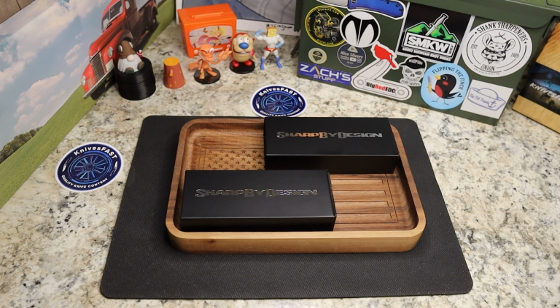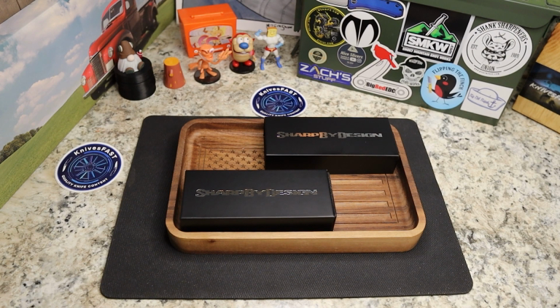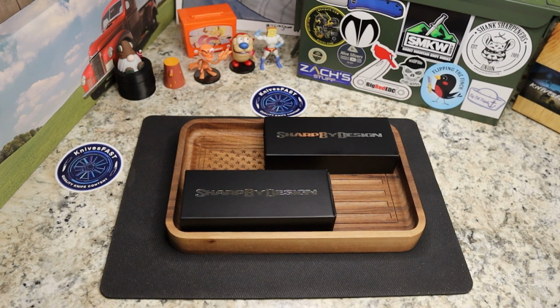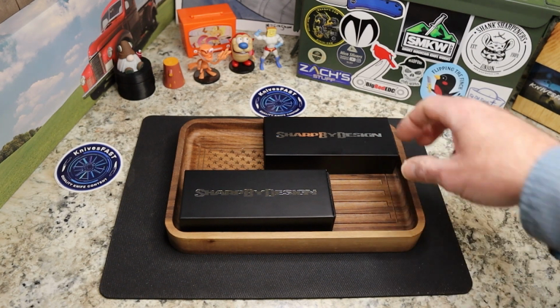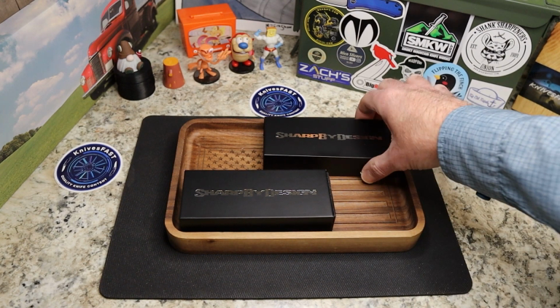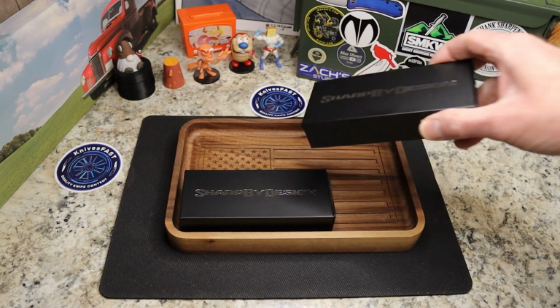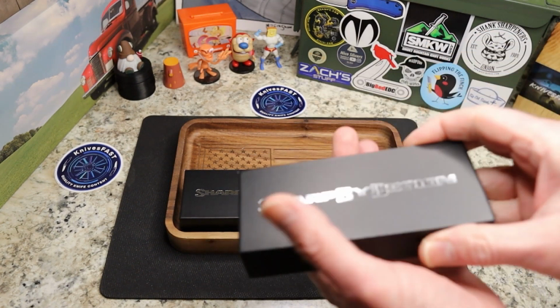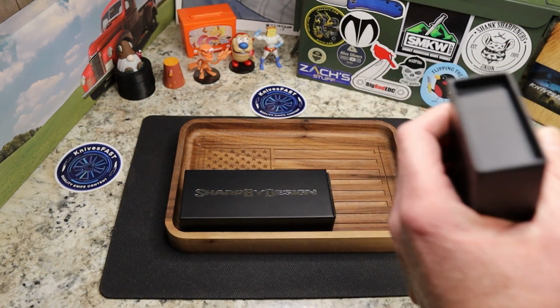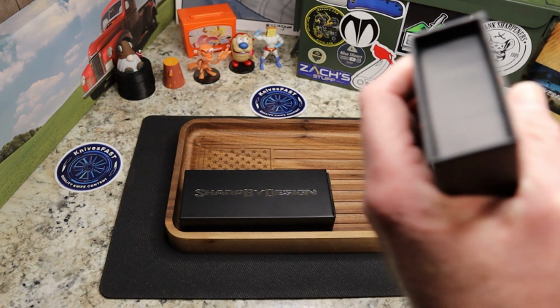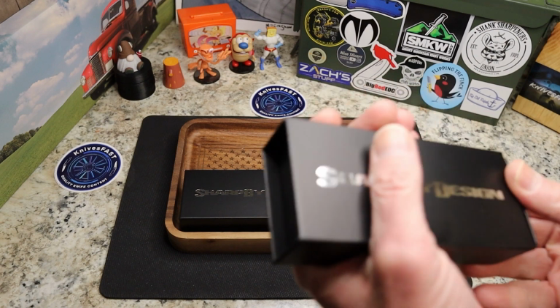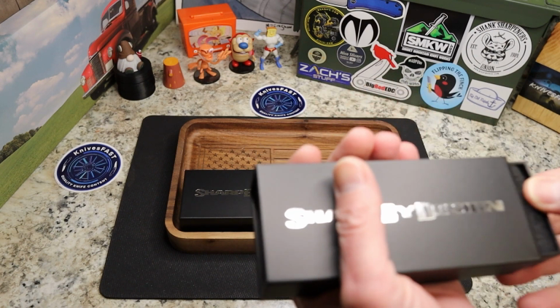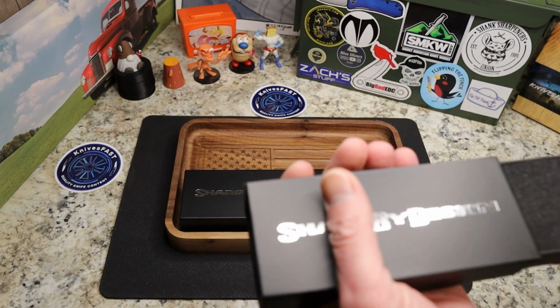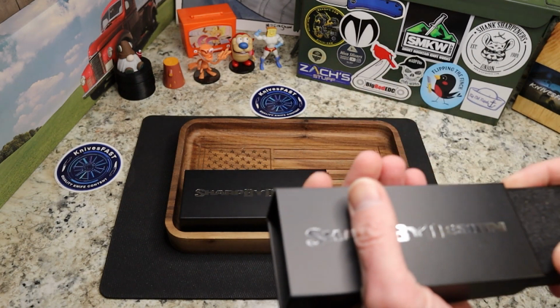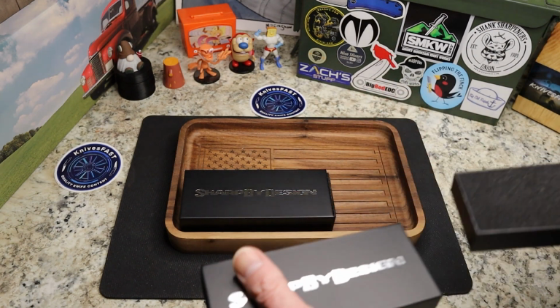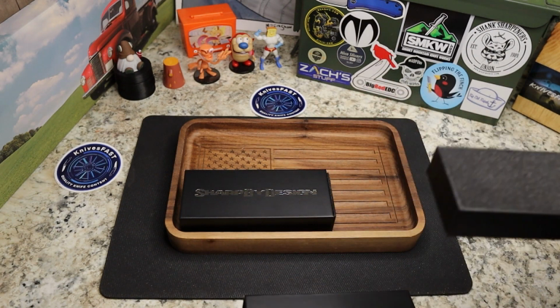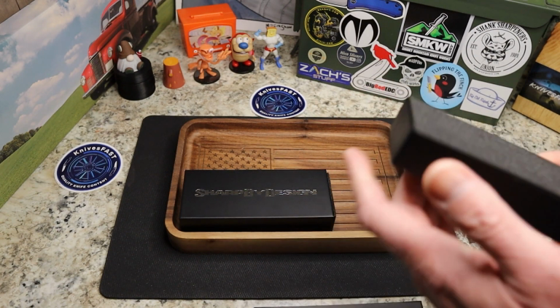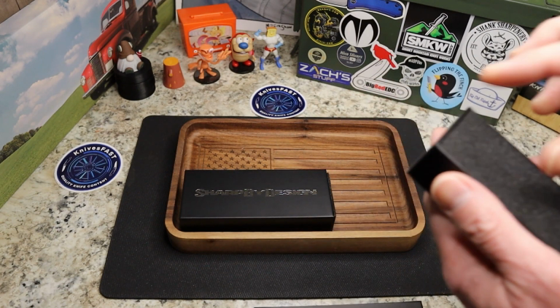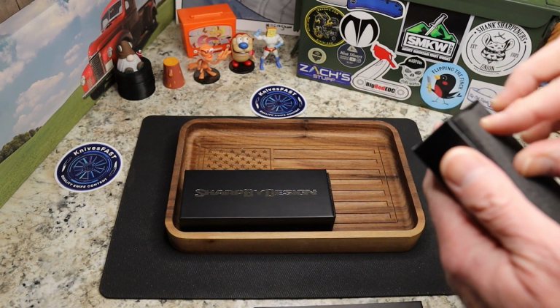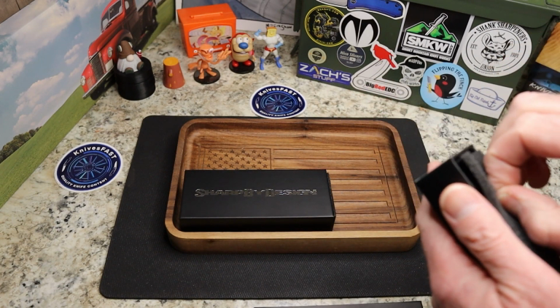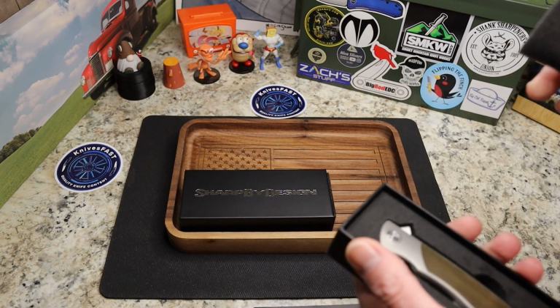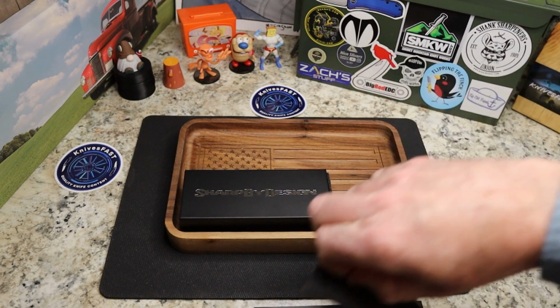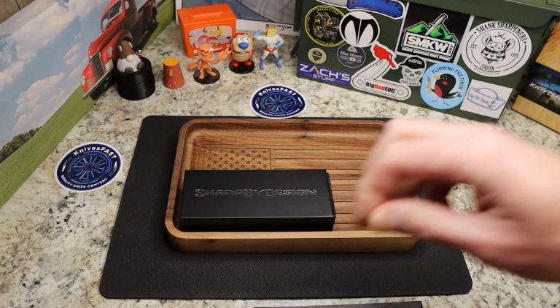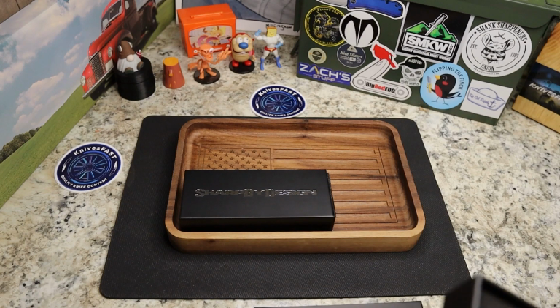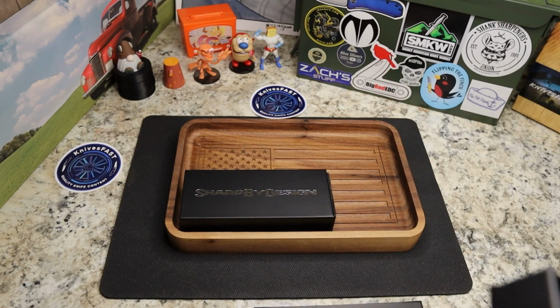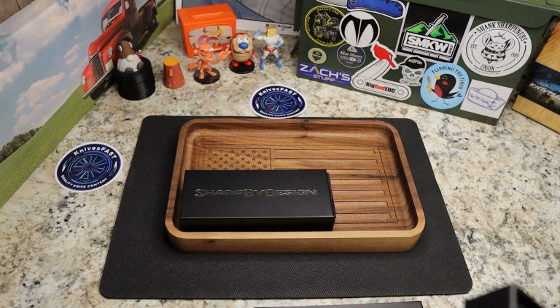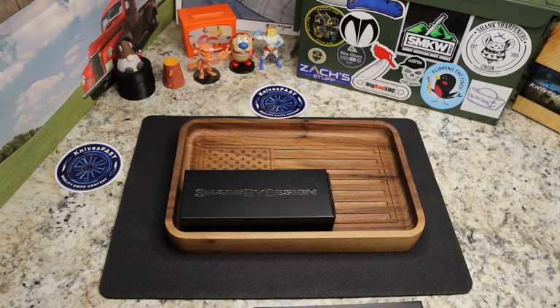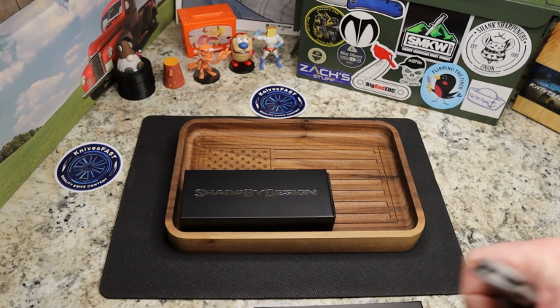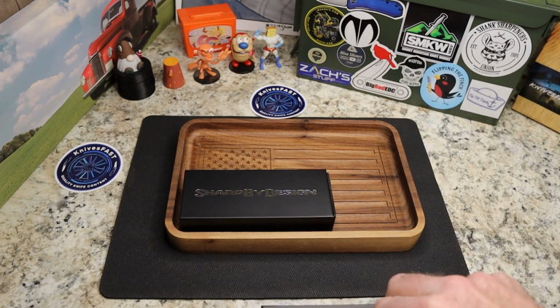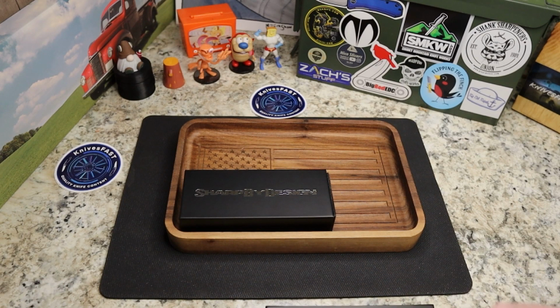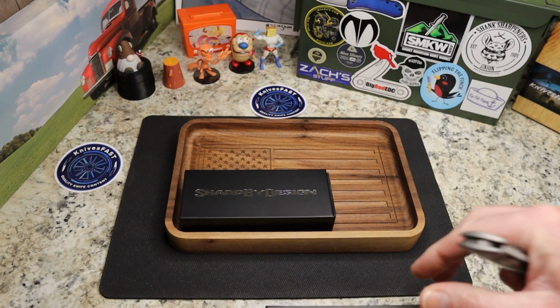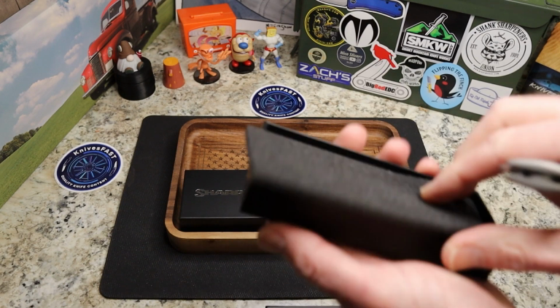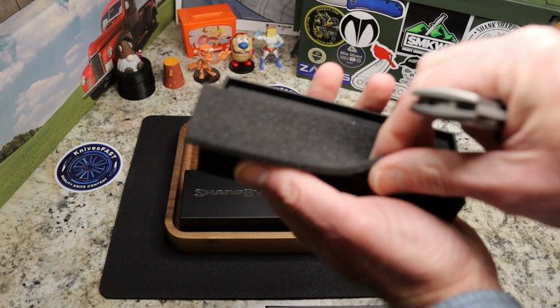These are from Brian Nadeau, Sharp by Design. He asked a while back if any reviewers would like to check these out, and I said, oh heck yeah. These are the new mini Evos. This would be the first Sharp by Design knife I've gotten to see — I've never had one of his knives or bought one. The full-size Evo was always one I was very interested in but just never got a hold of.